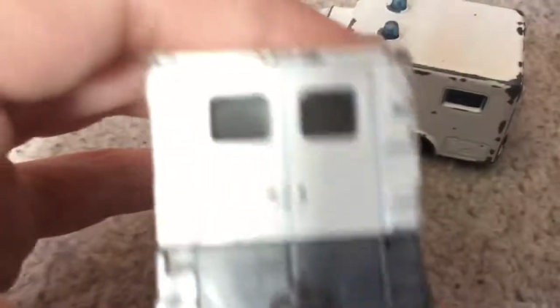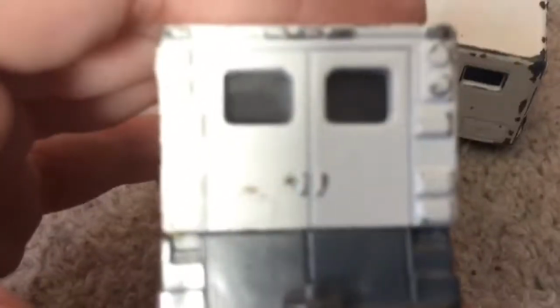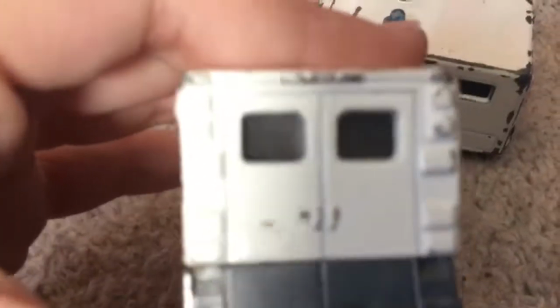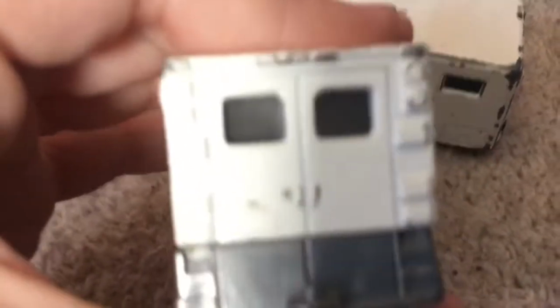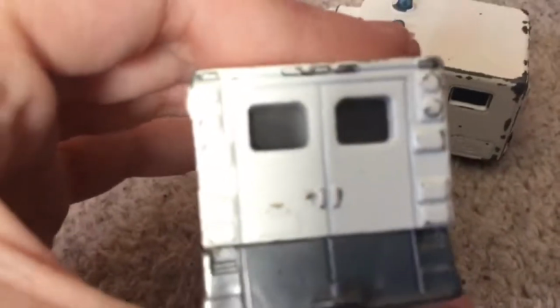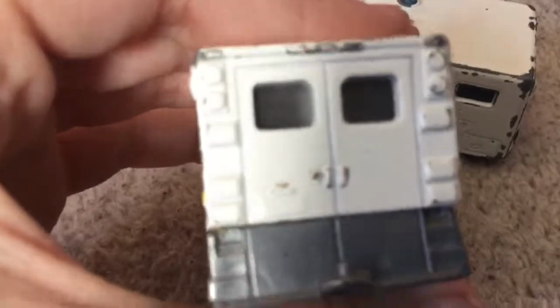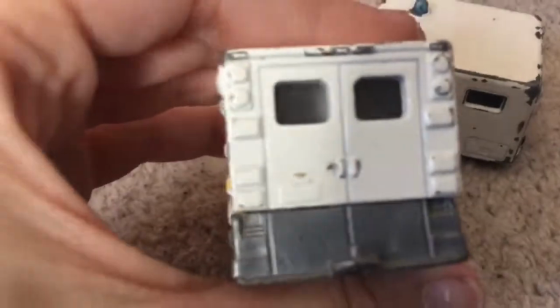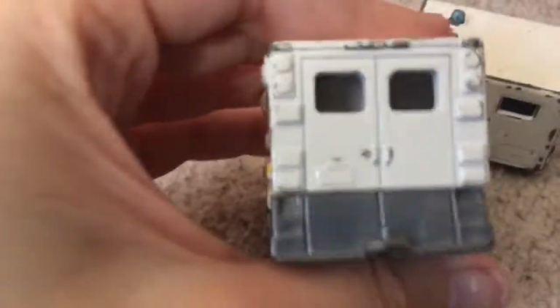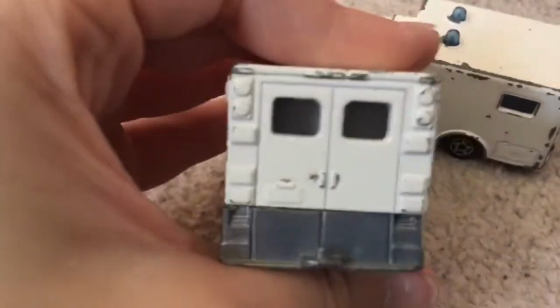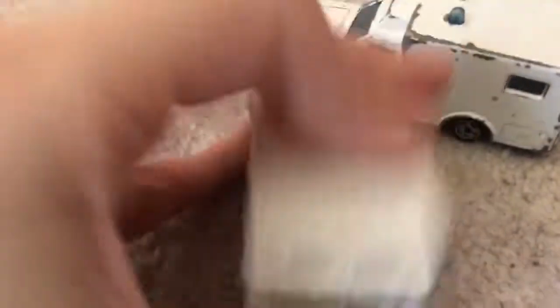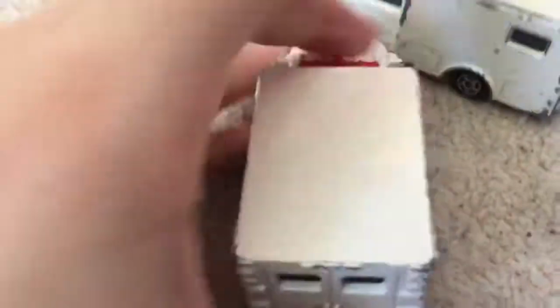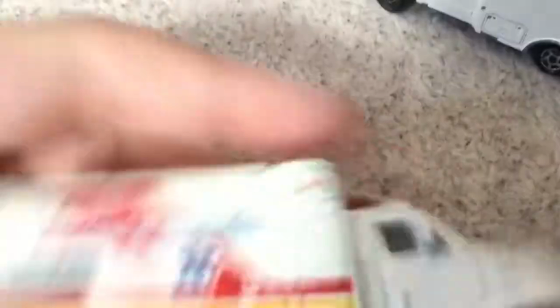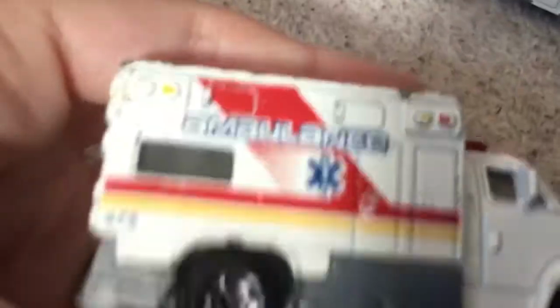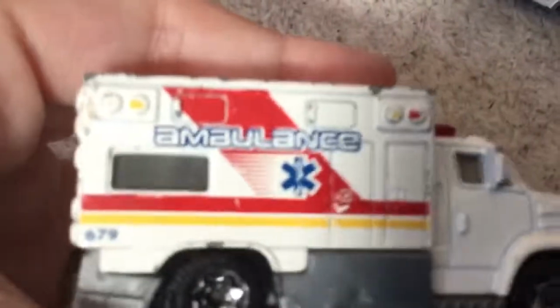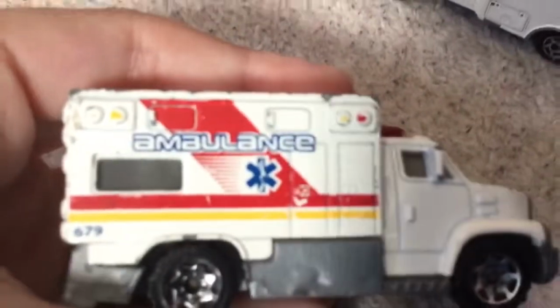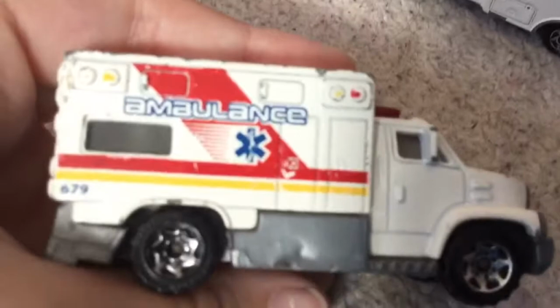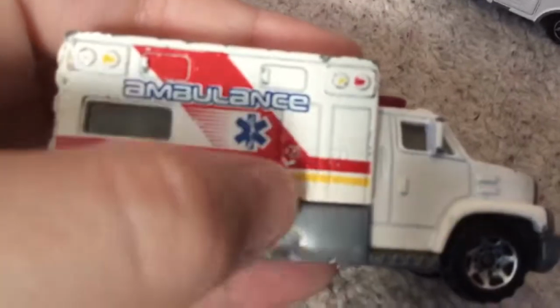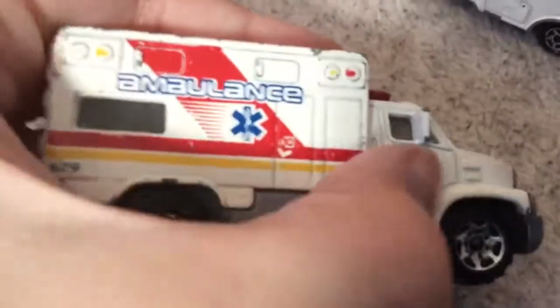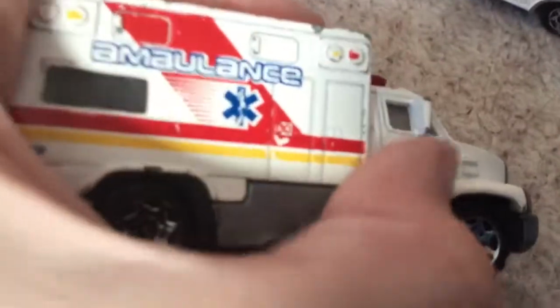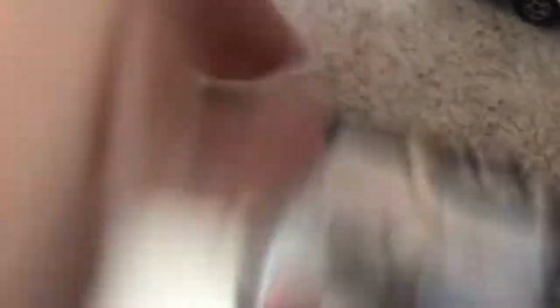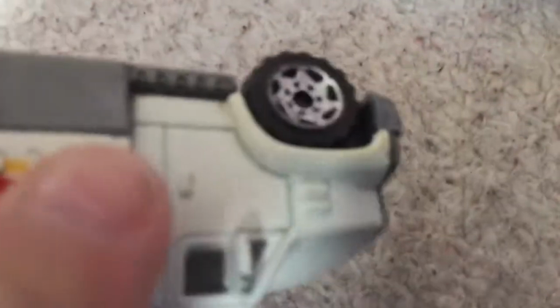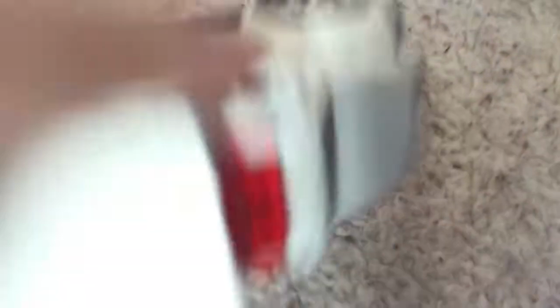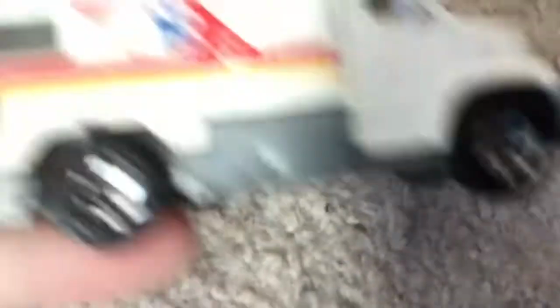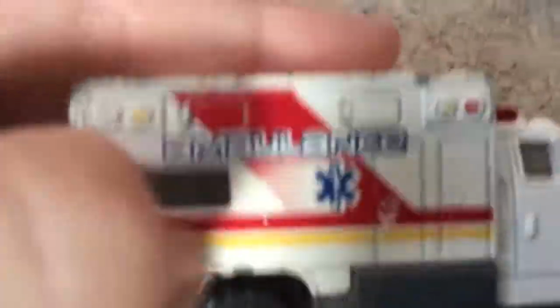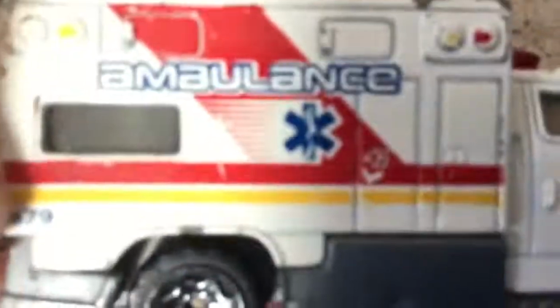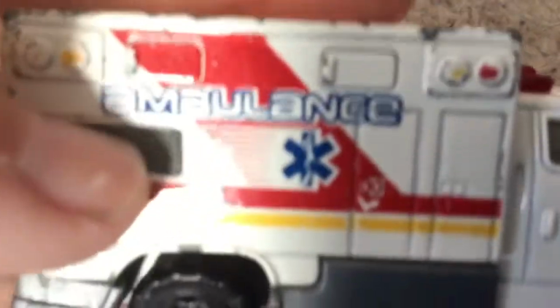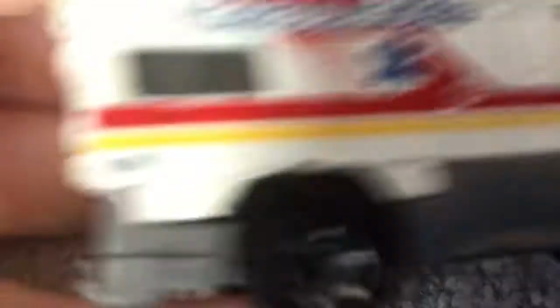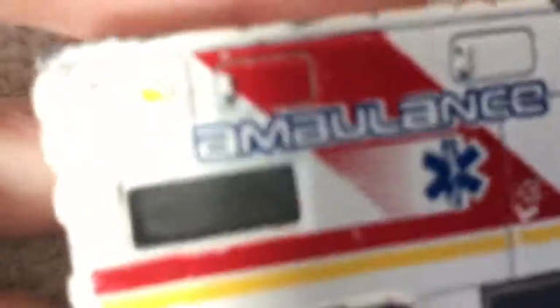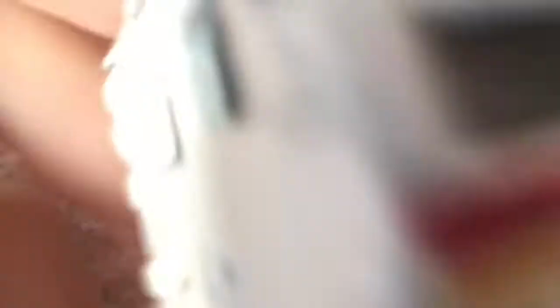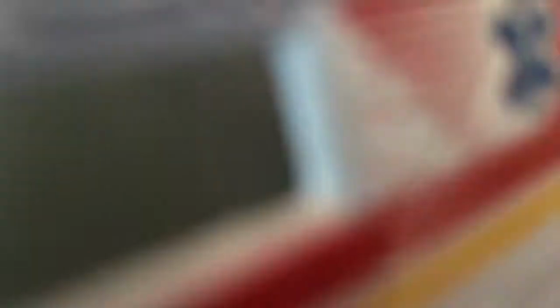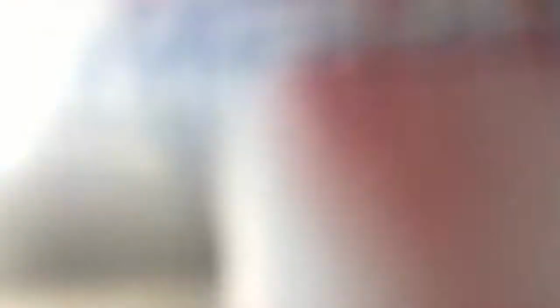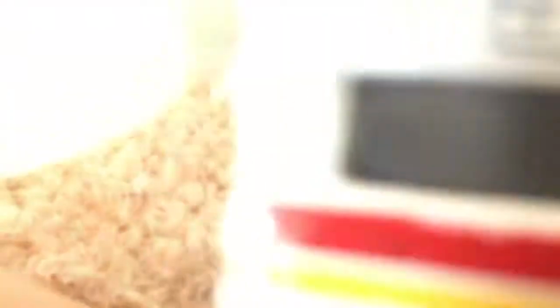And here's the back — that's really, really nice. And on the other side you've got the very detailed doors. This one's actually got the old window on the side, you can see.